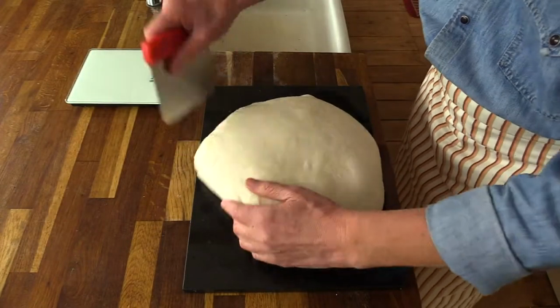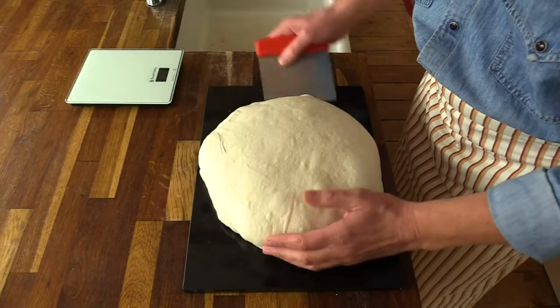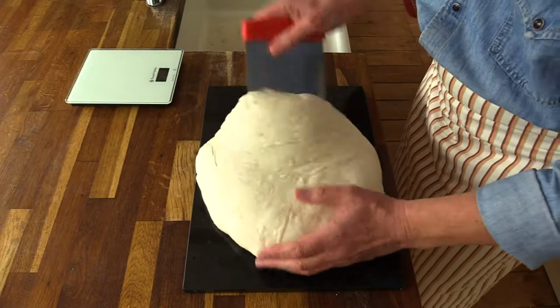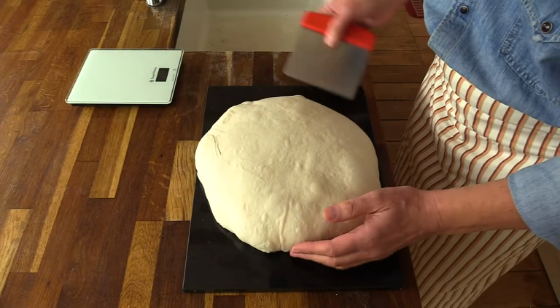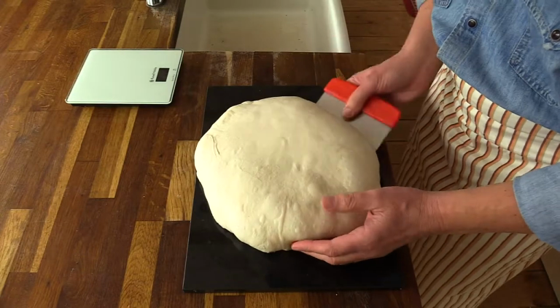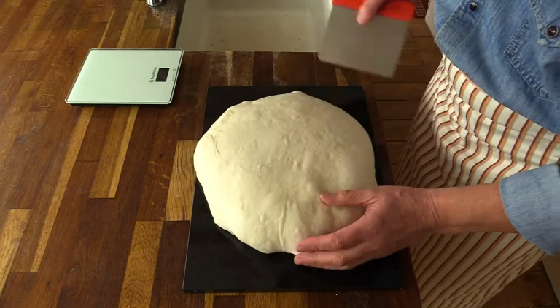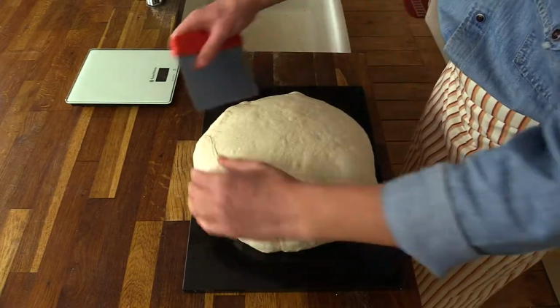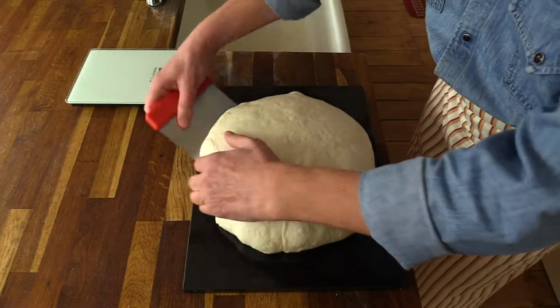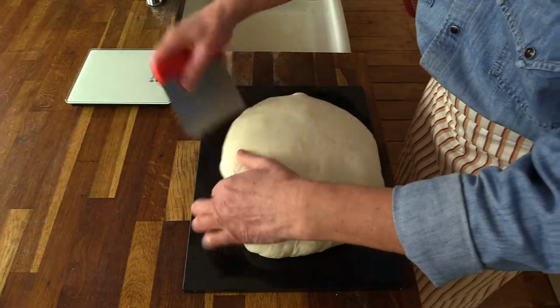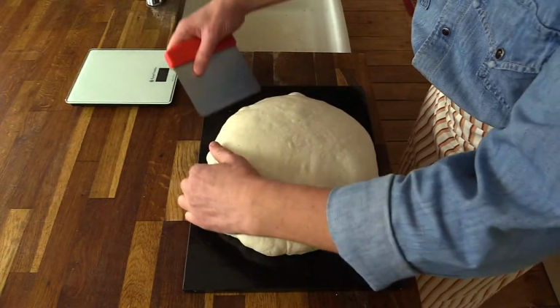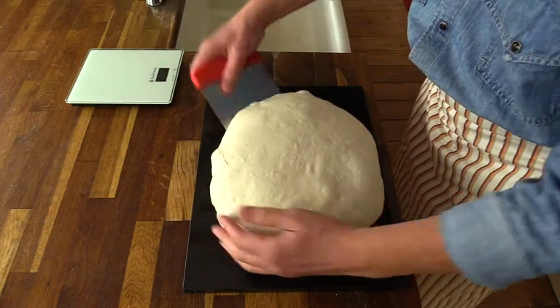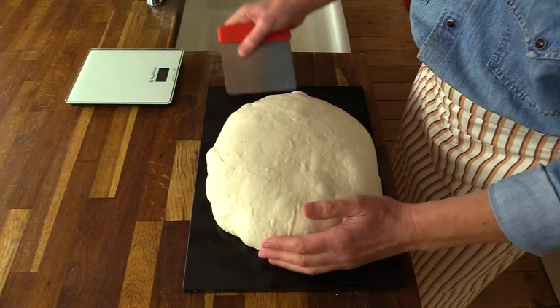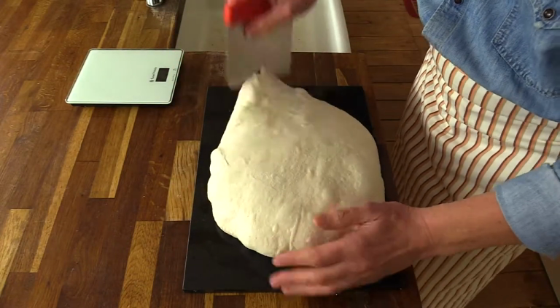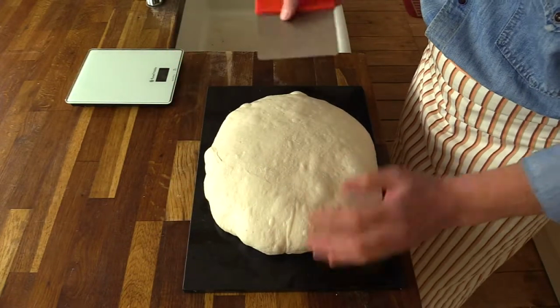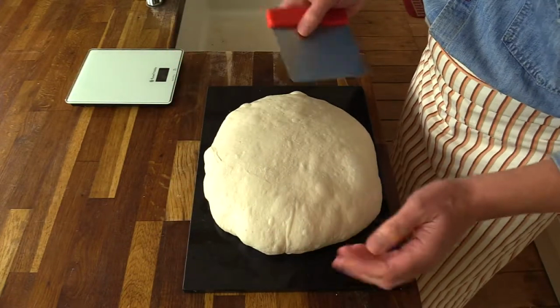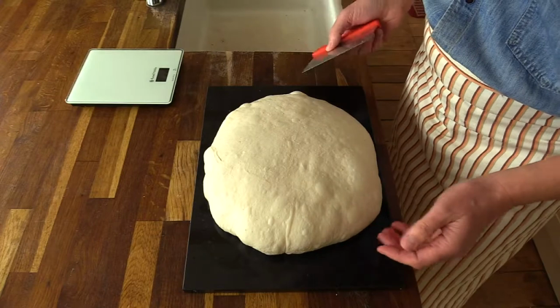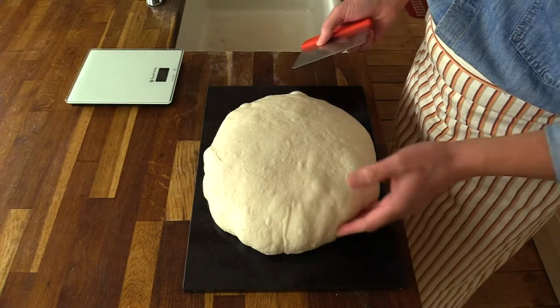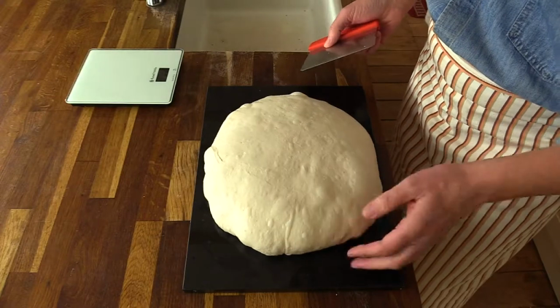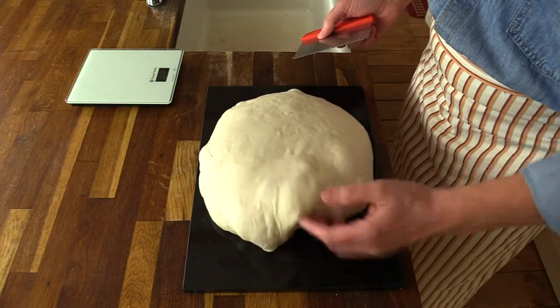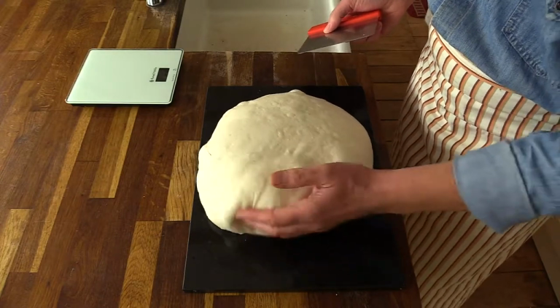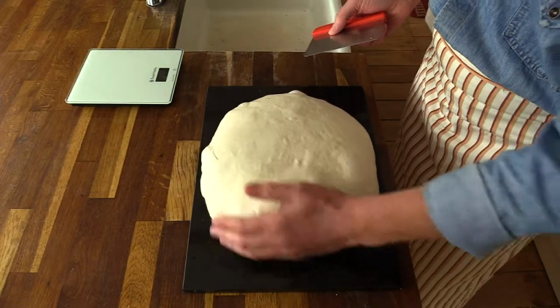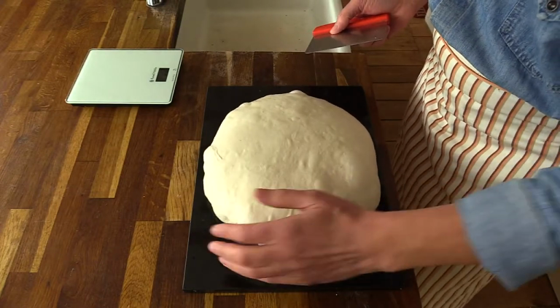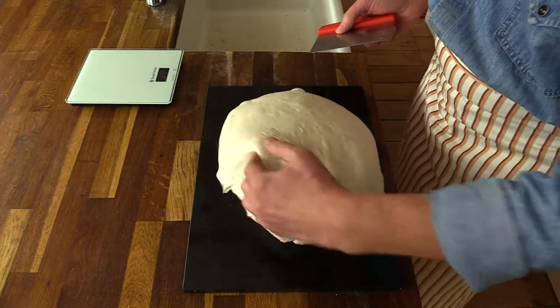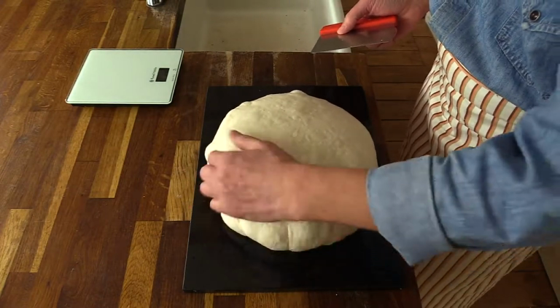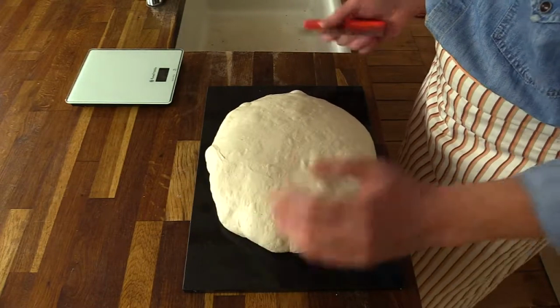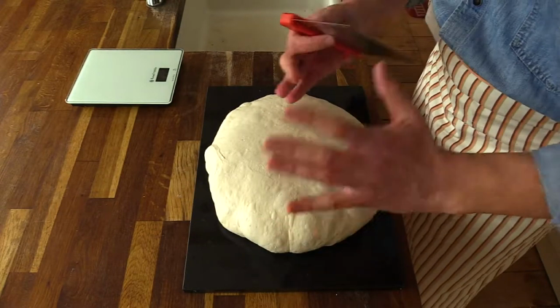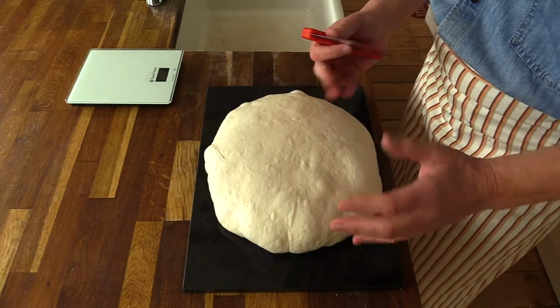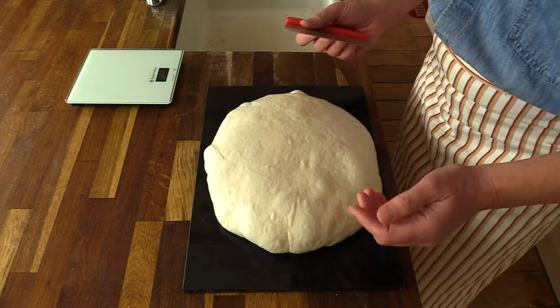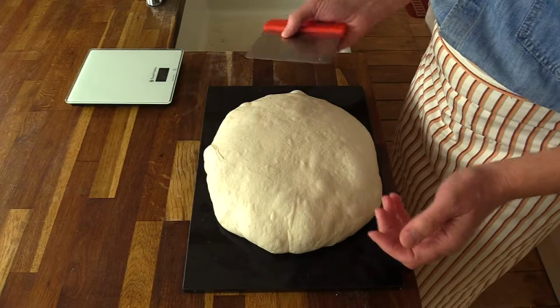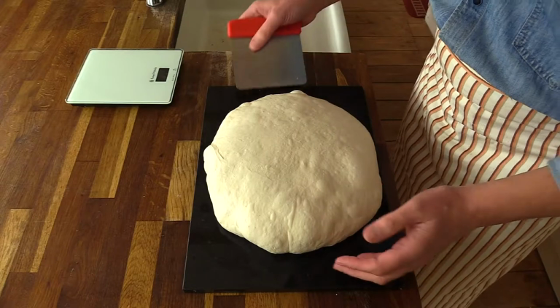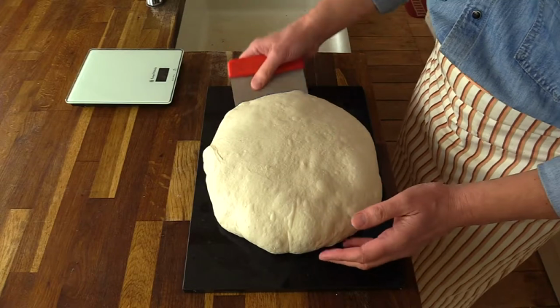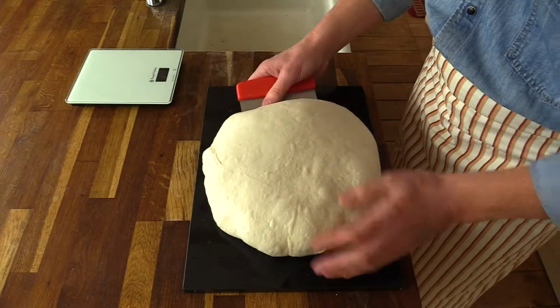It's got very good strength and stays on its feet really well. Quite high hydration — 70 percent. And it's very bubbly and light in comparison to how it was when we first mixed it.